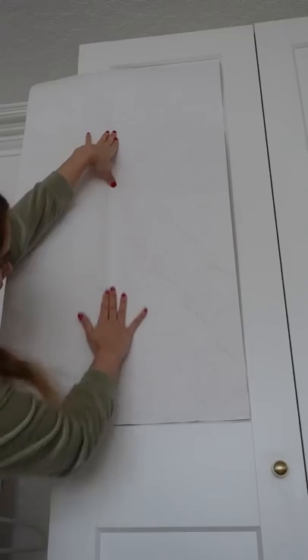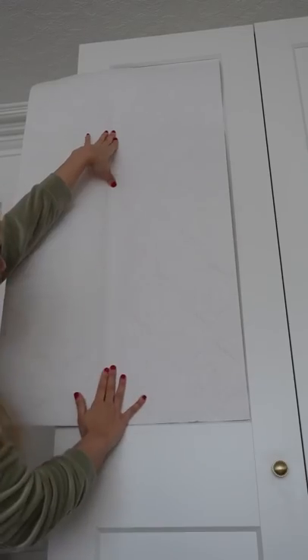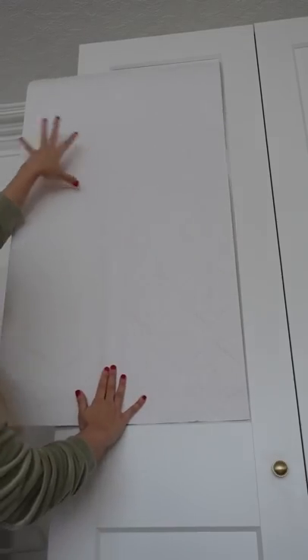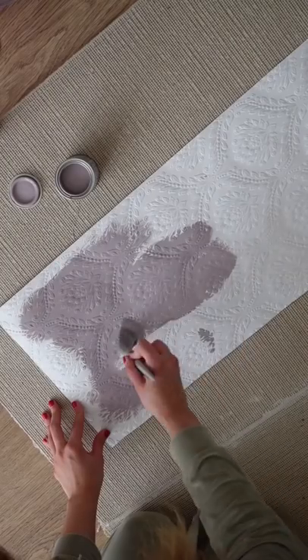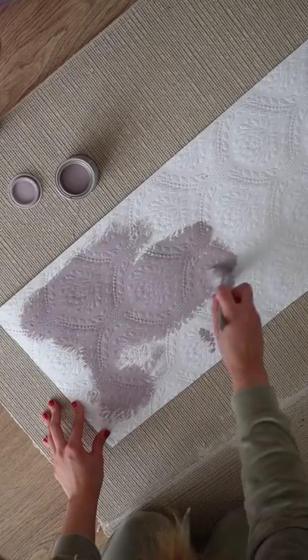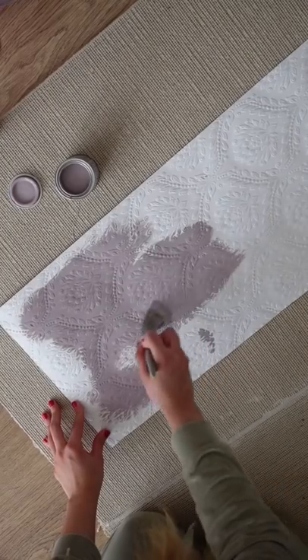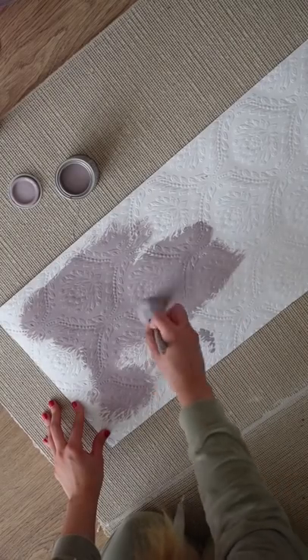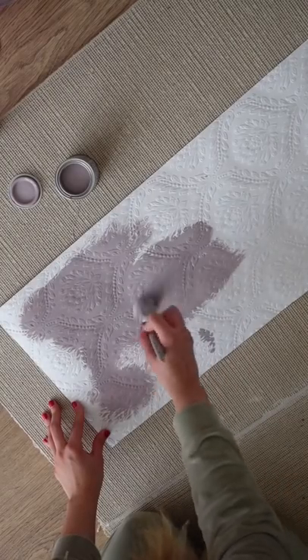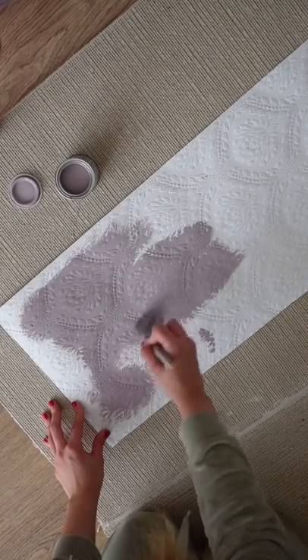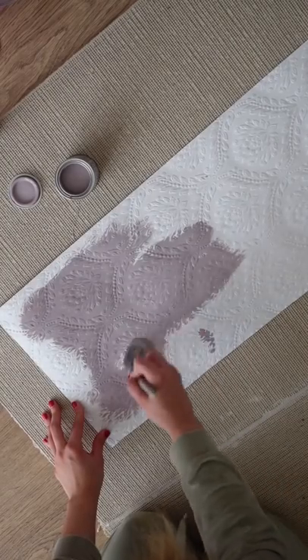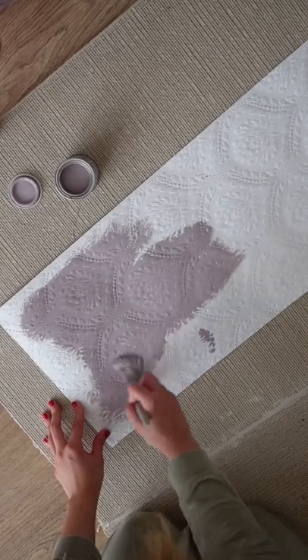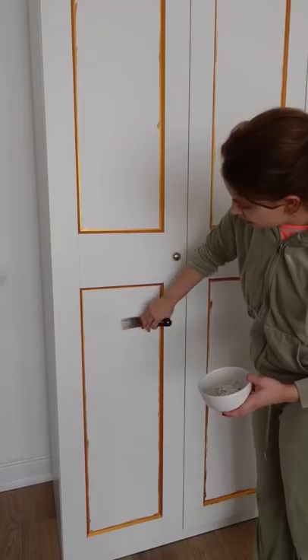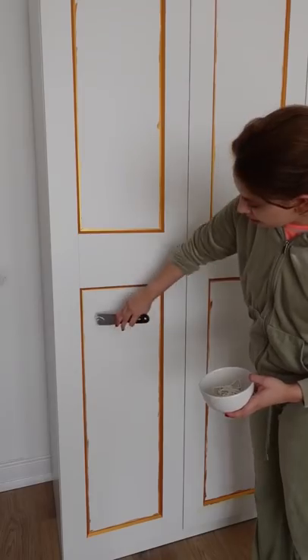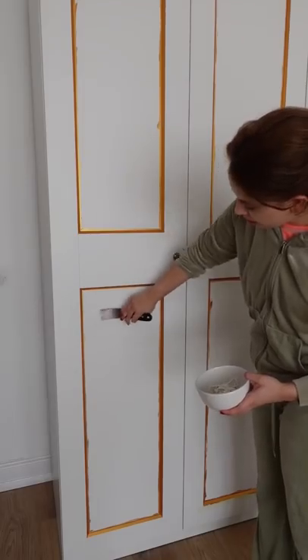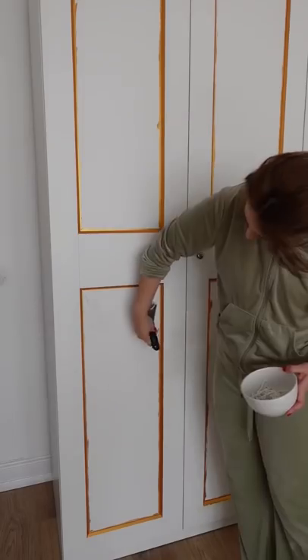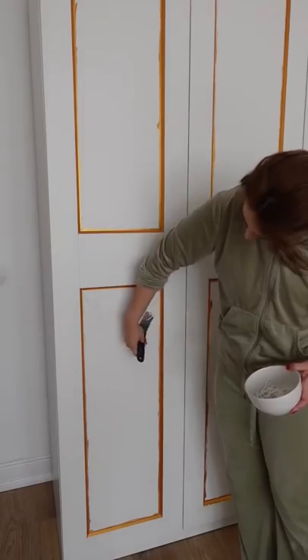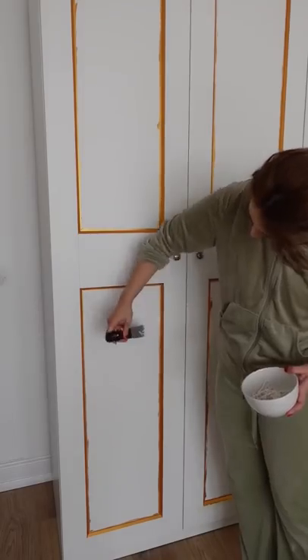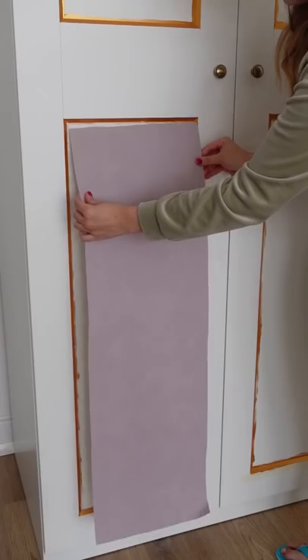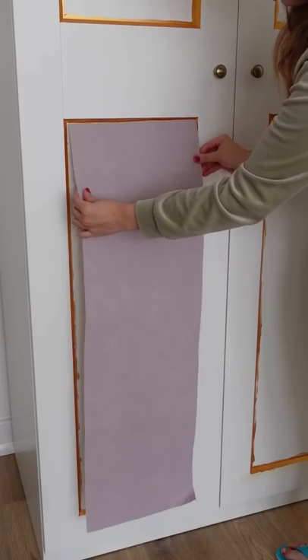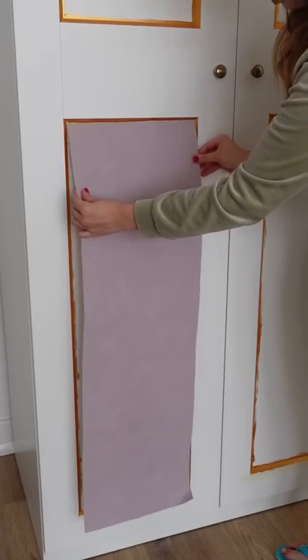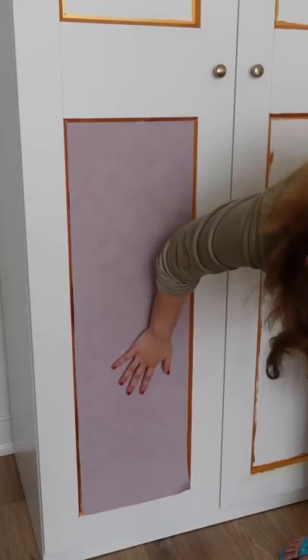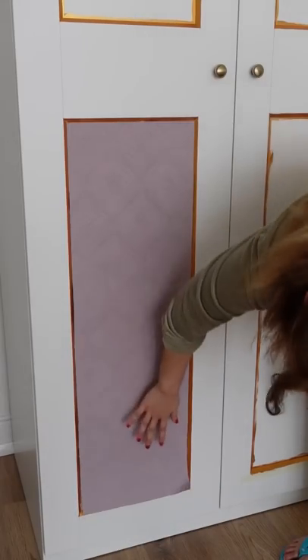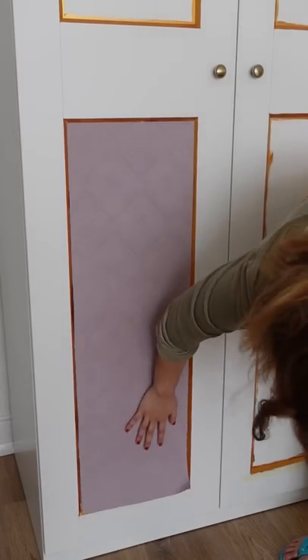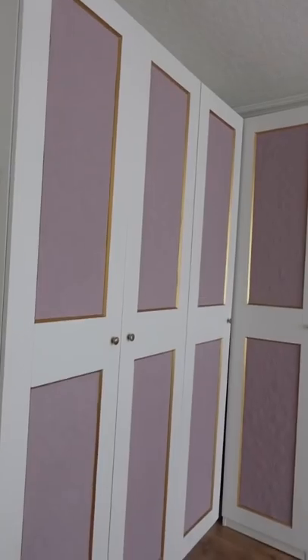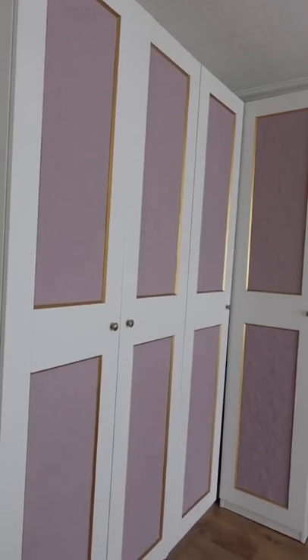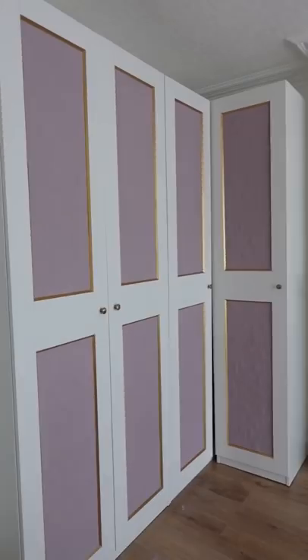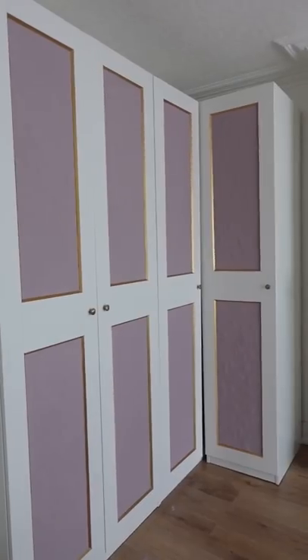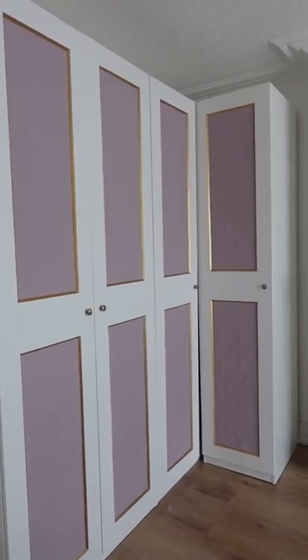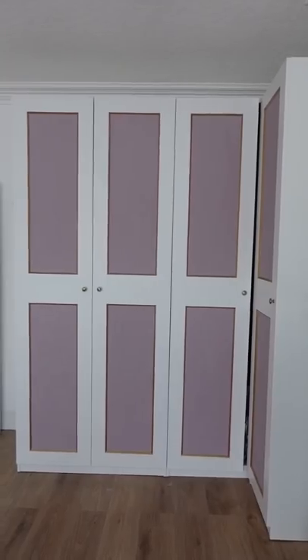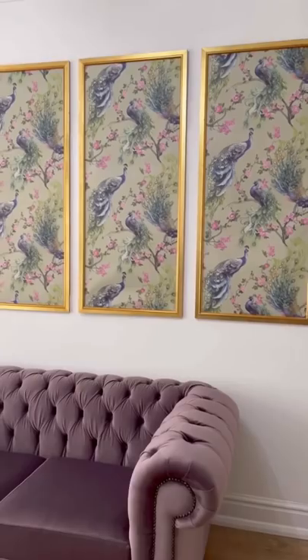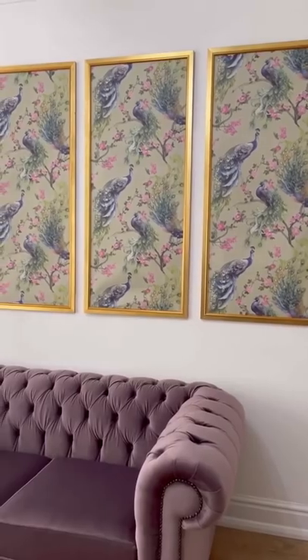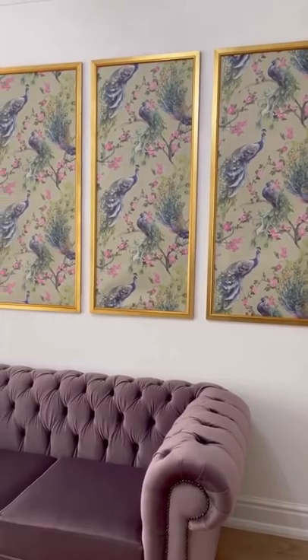I found this lovely embossed wallpaper and I'm painting it purple and fitting it to the size of the rectangles on the wardrobe, and it looks incredible, especially when you look at it next to my sofa and my panels.